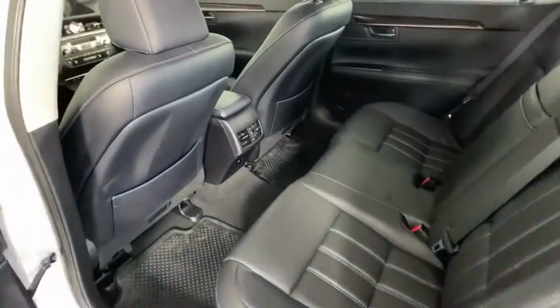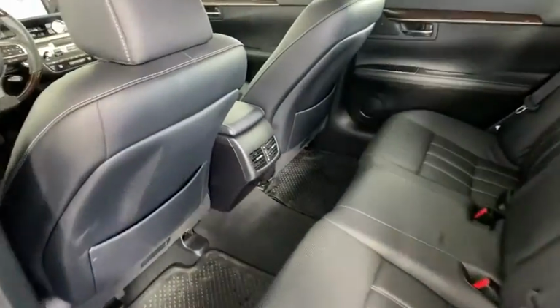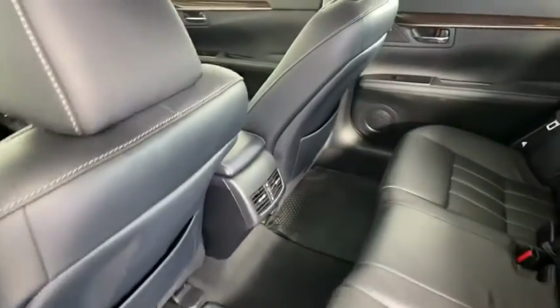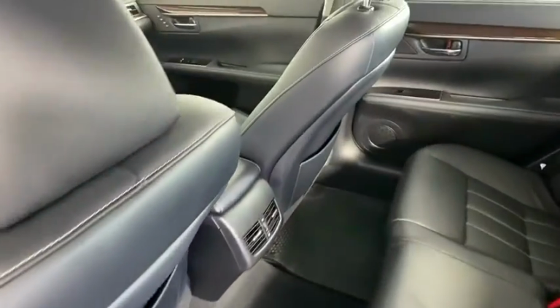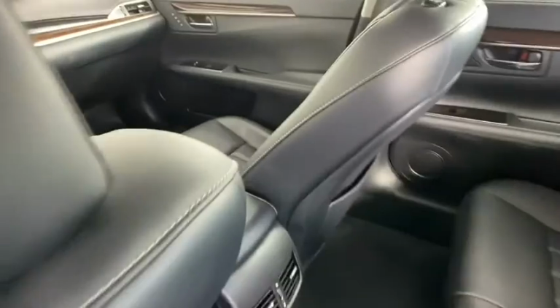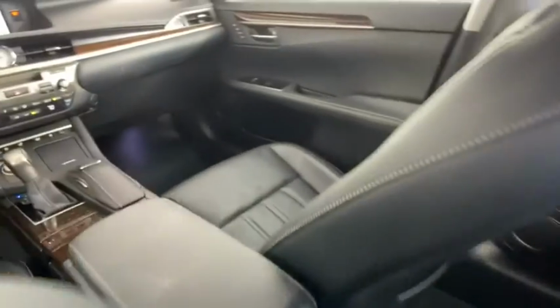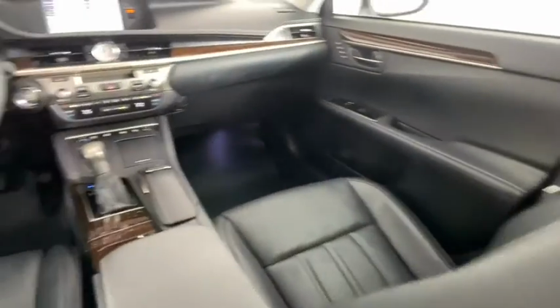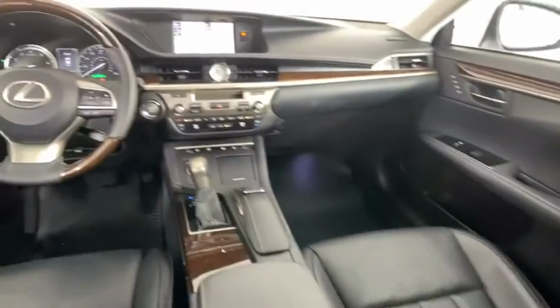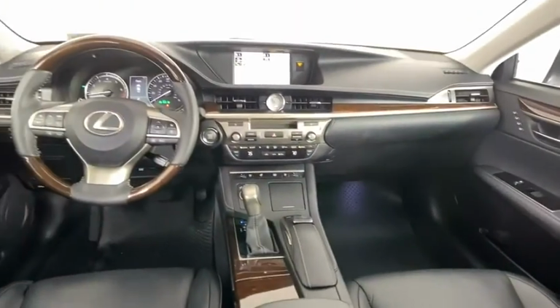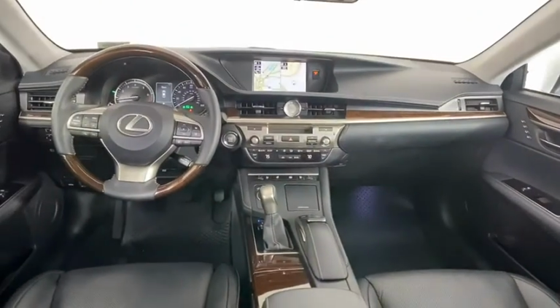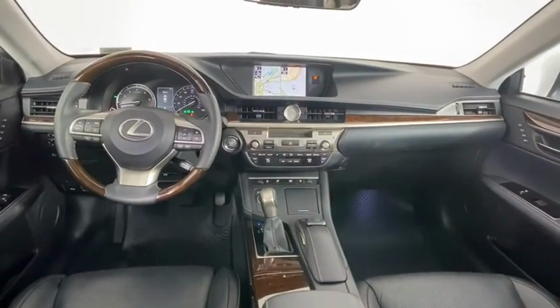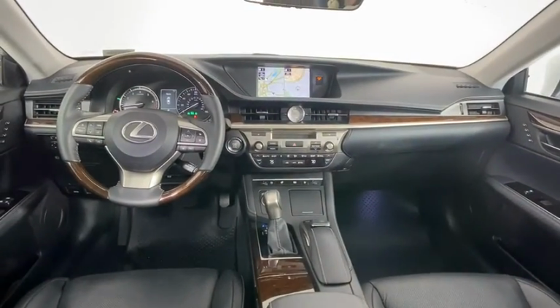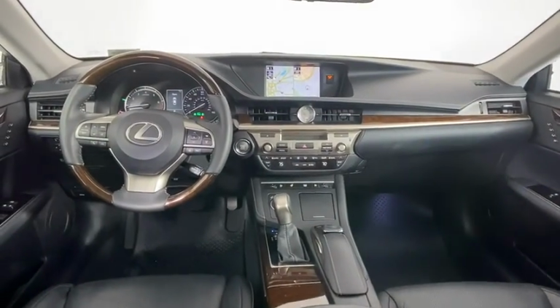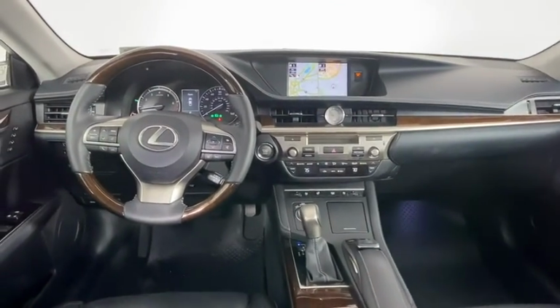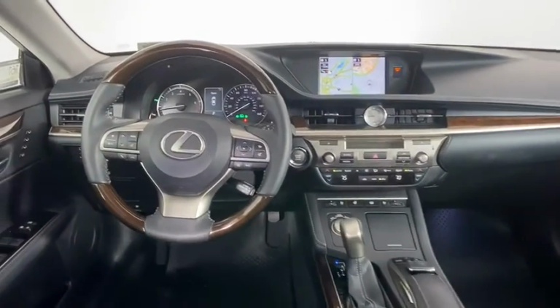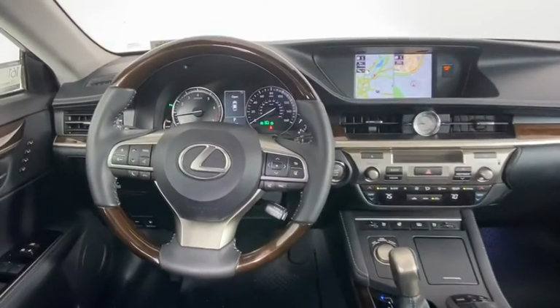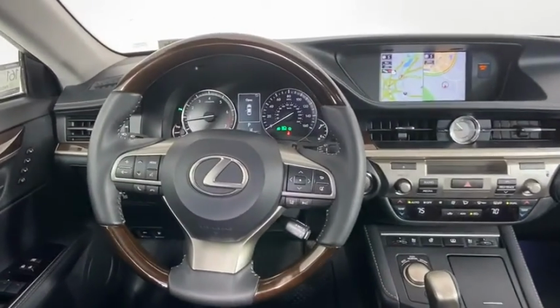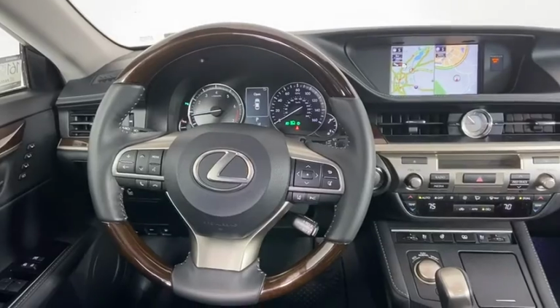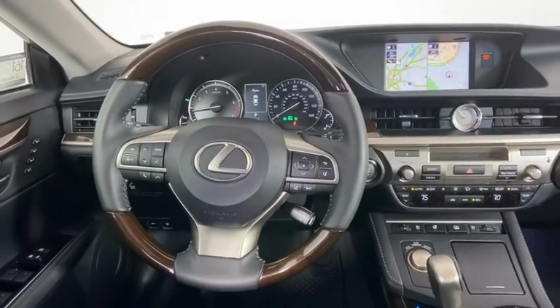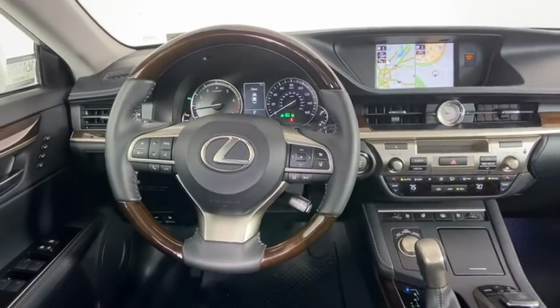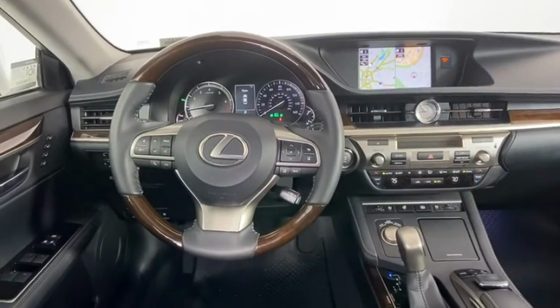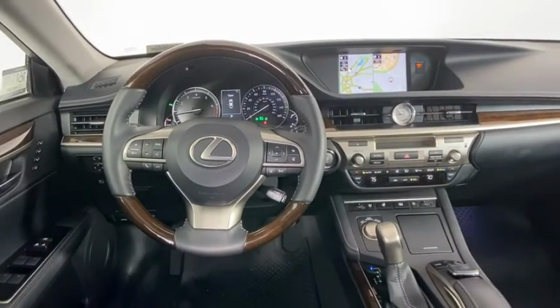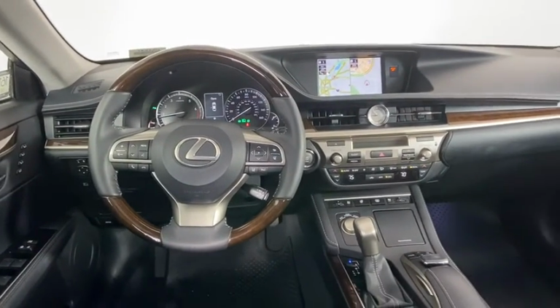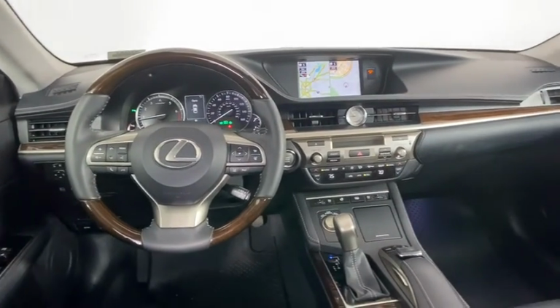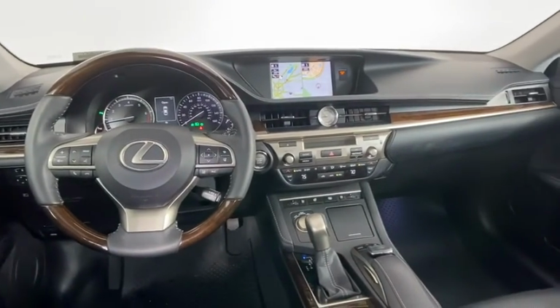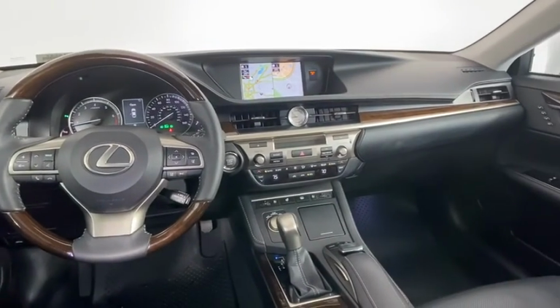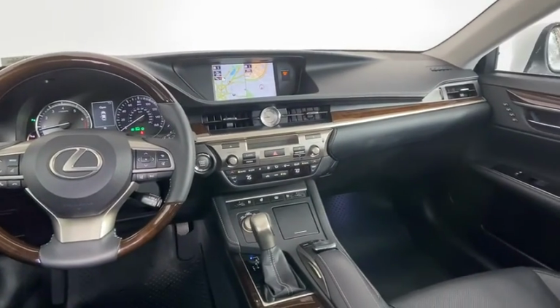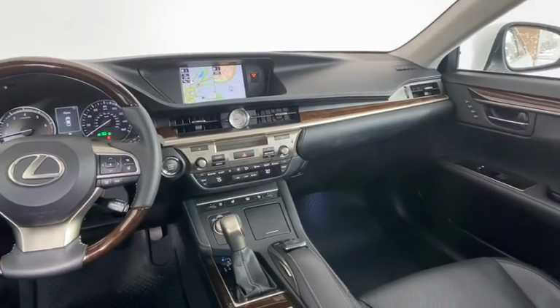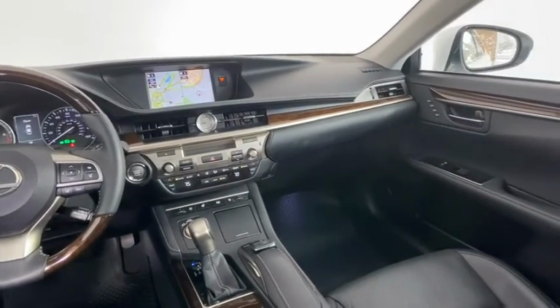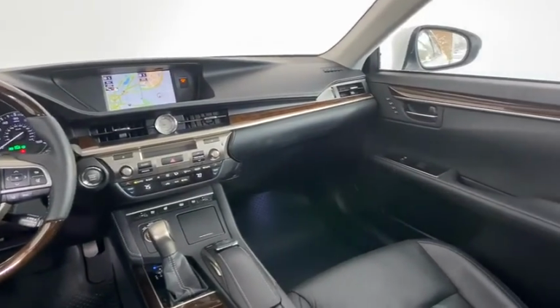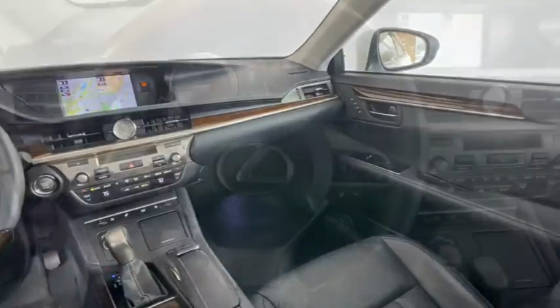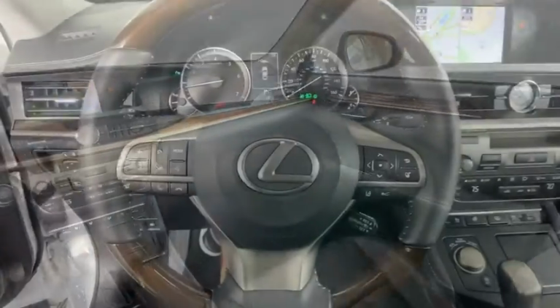Lane departure warning, Bluetooth, leather-wrapped steering wheel, dual airbags, power steering, adjustable steering wheel, aluminum wheels, keyless start, cruise control, four-wheel disc brakes, auto-dimming rear-view mirror.